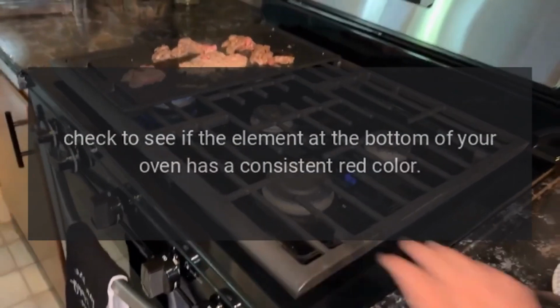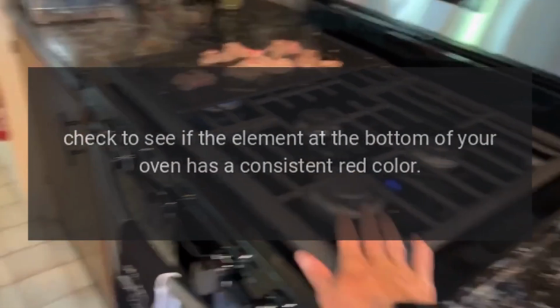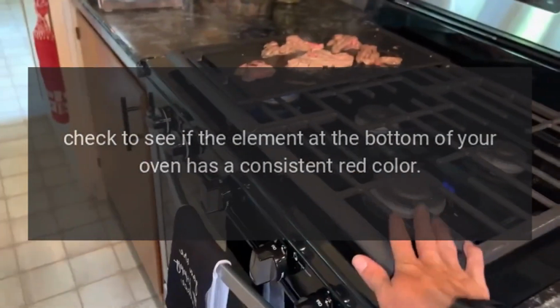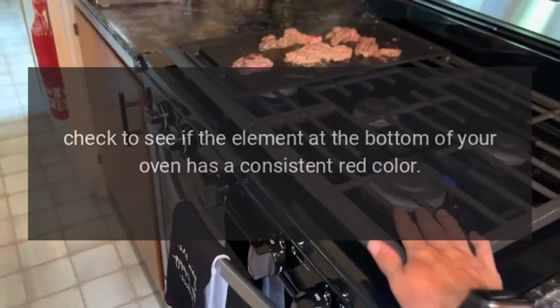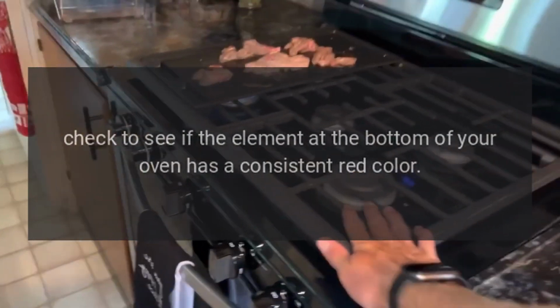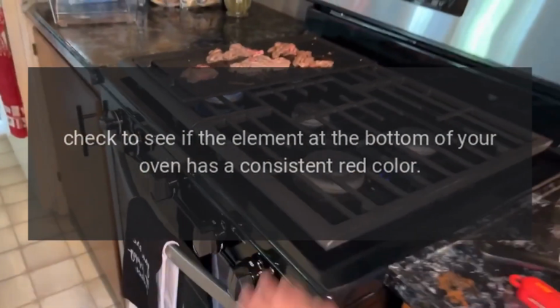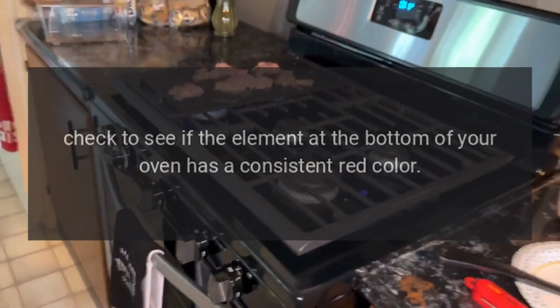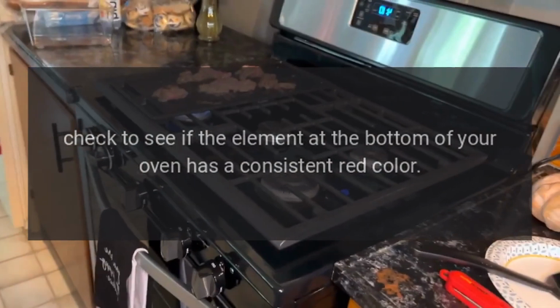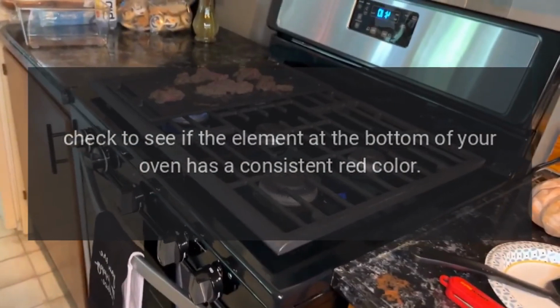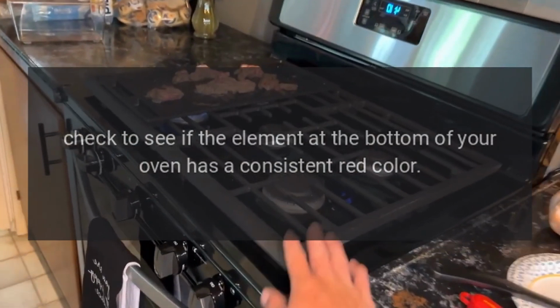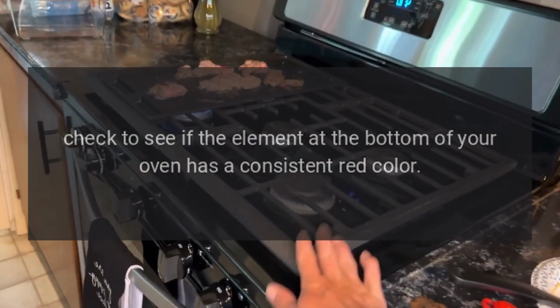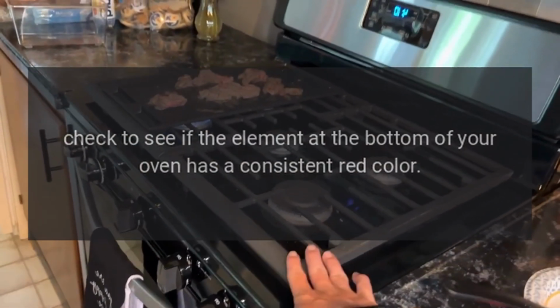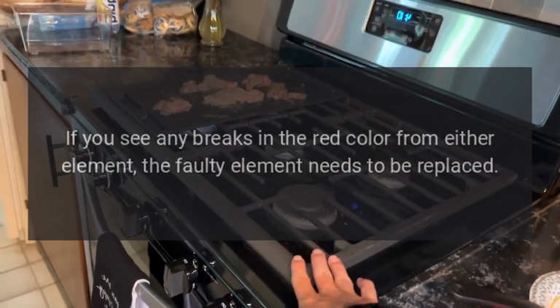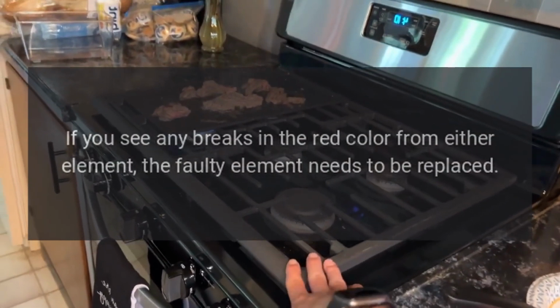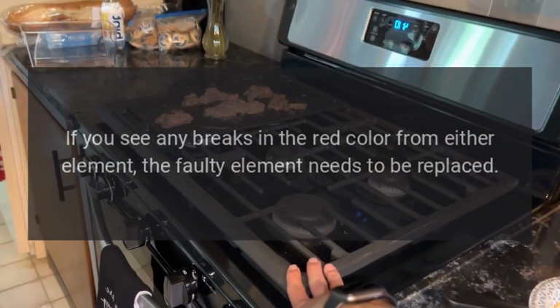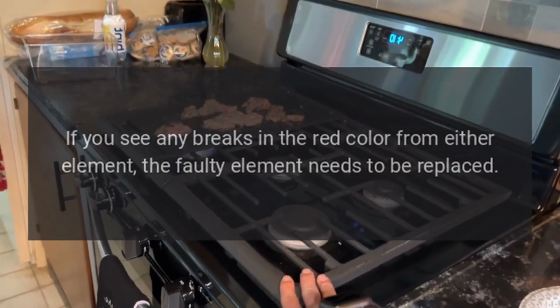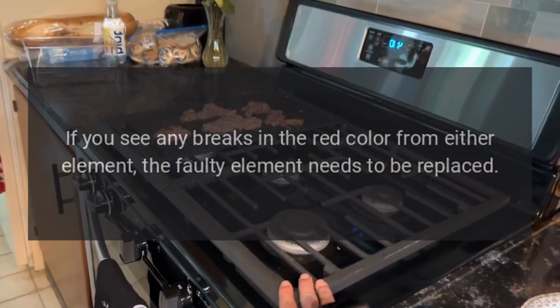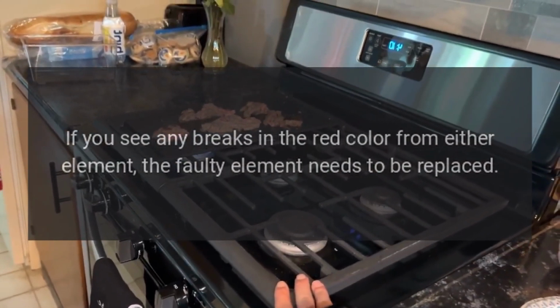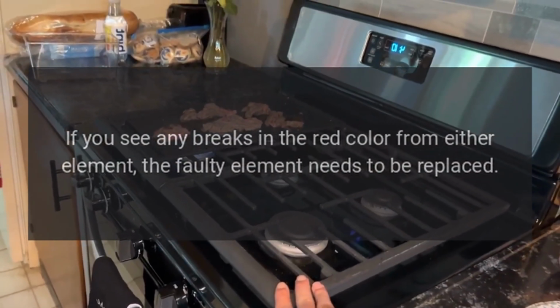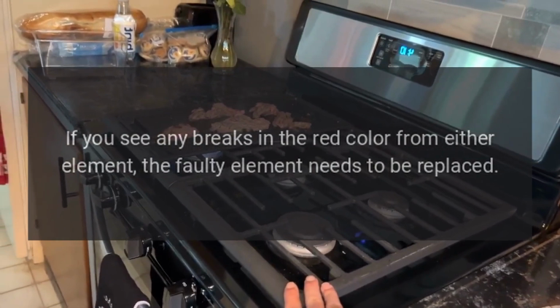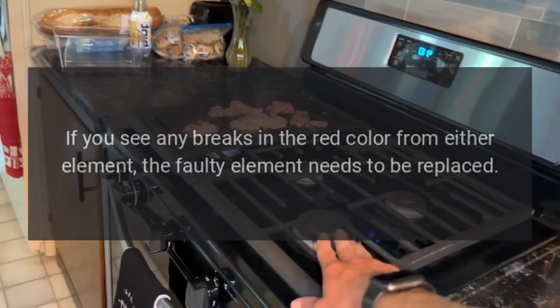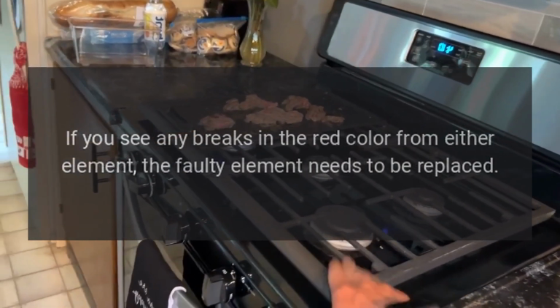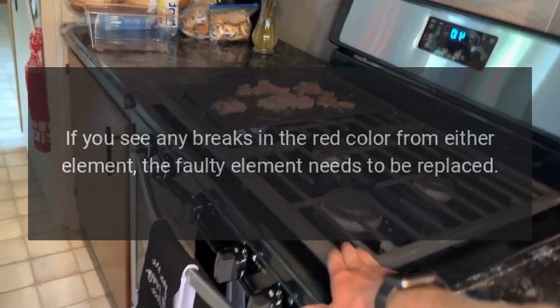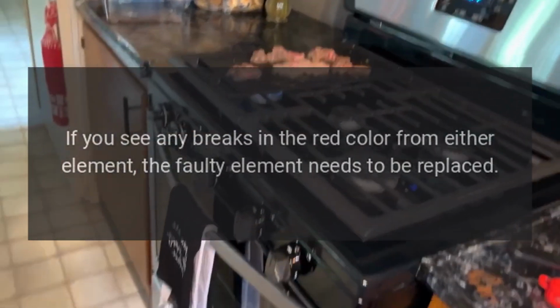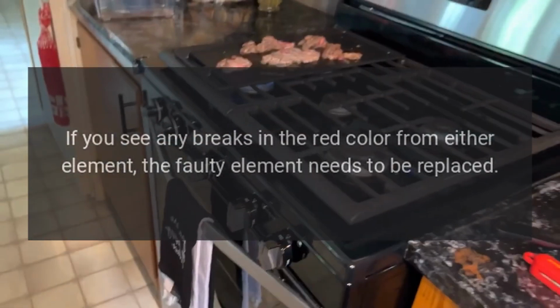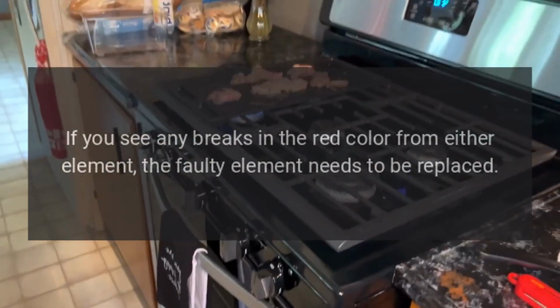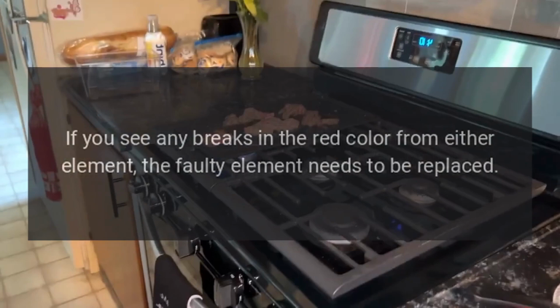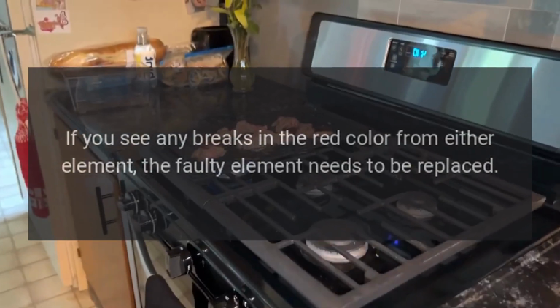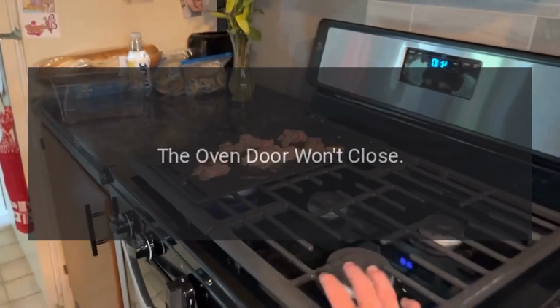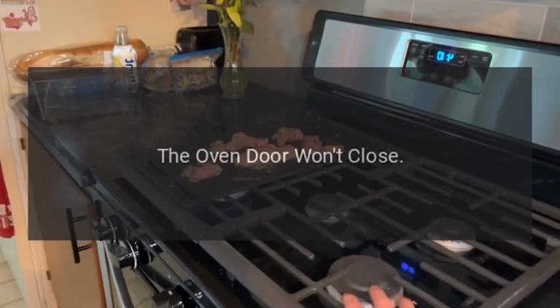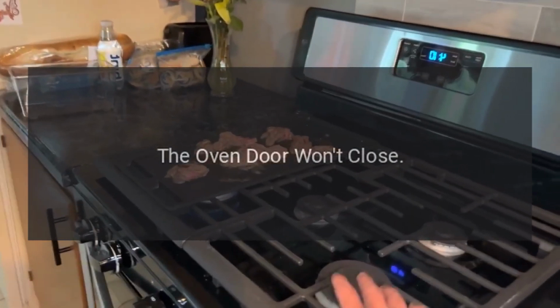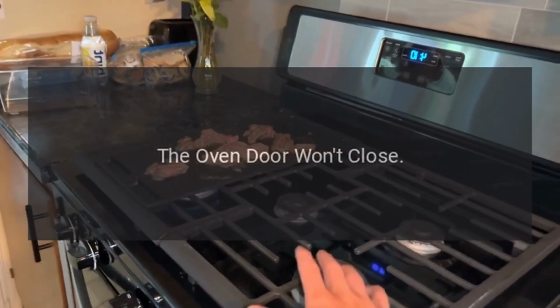Check to see if the element at the bottom of your oven has a consistent red color. If you see any breaks in the red color from either element, the faulty element needs to be replaced.